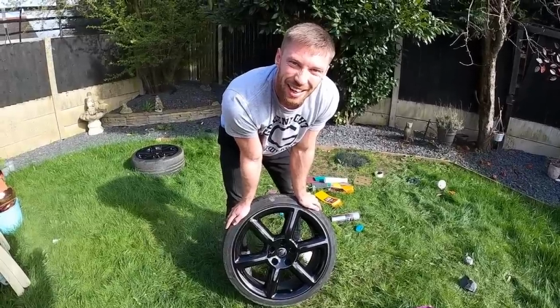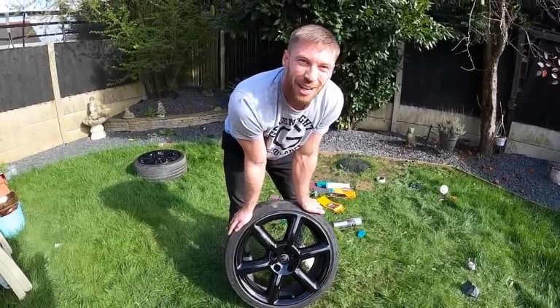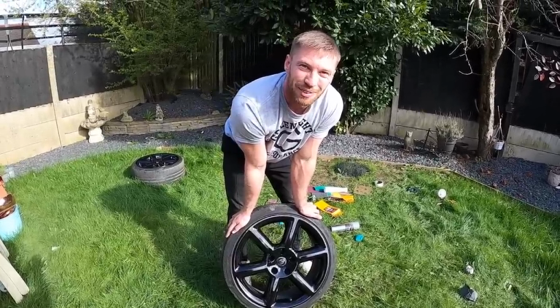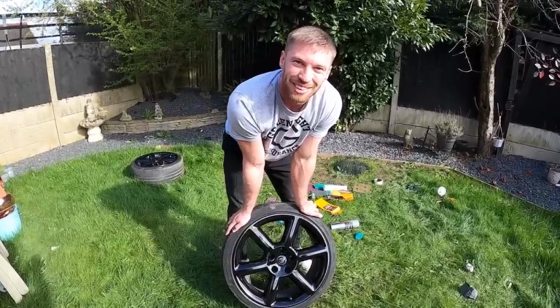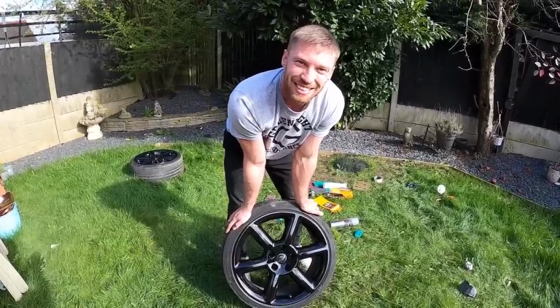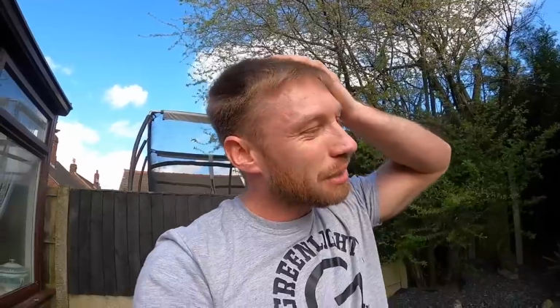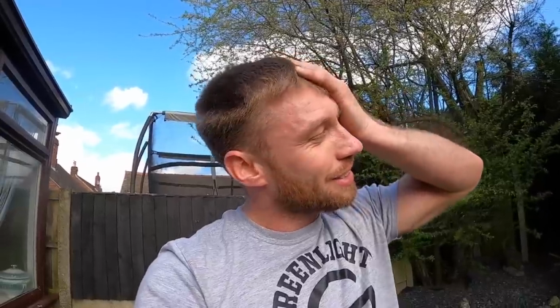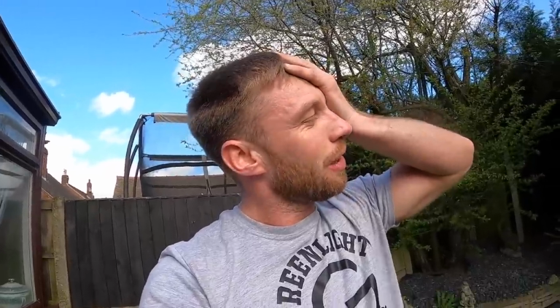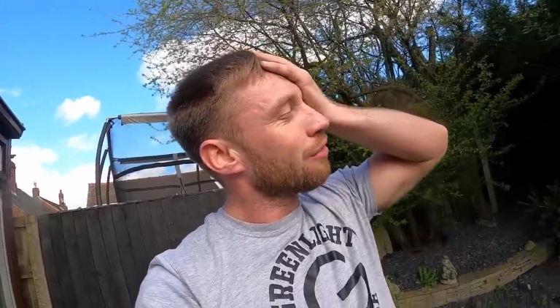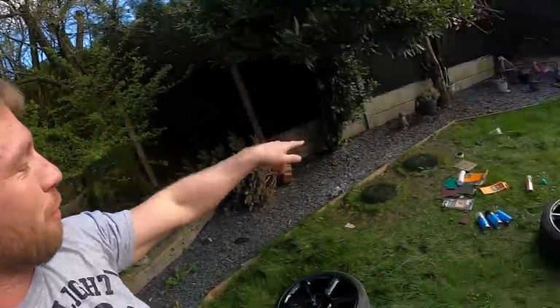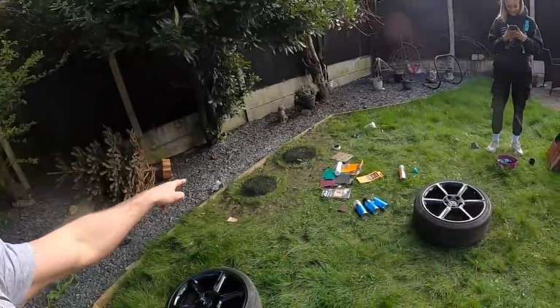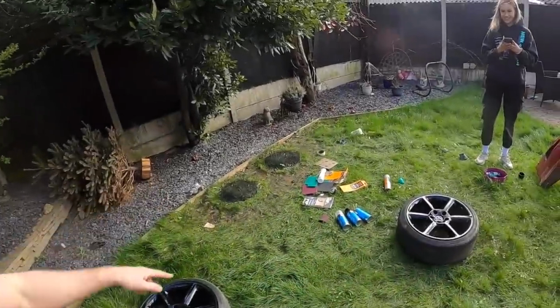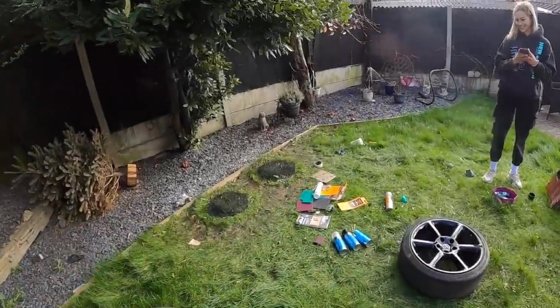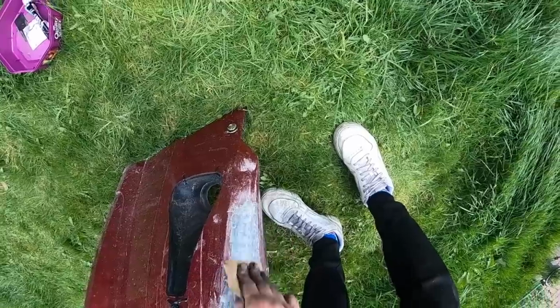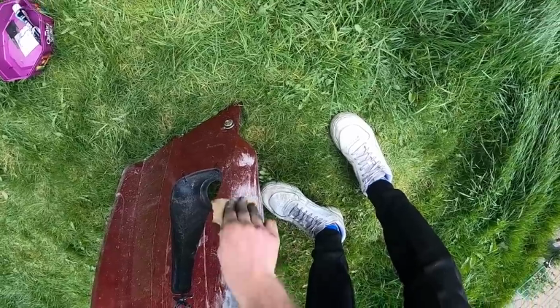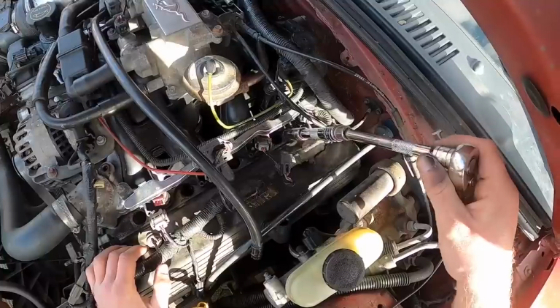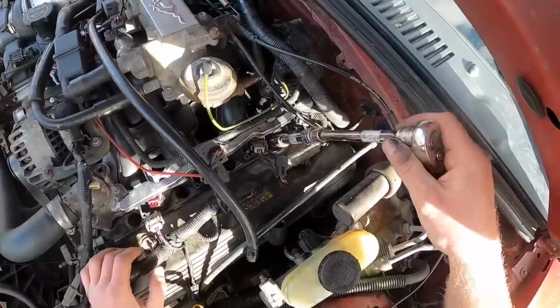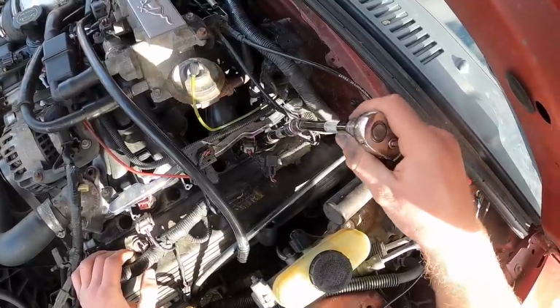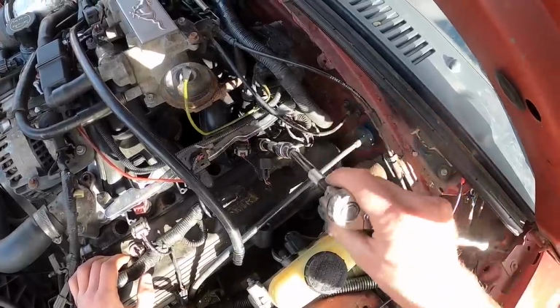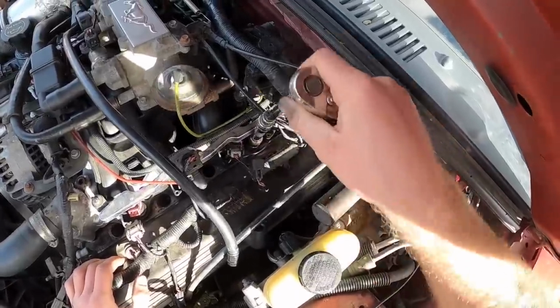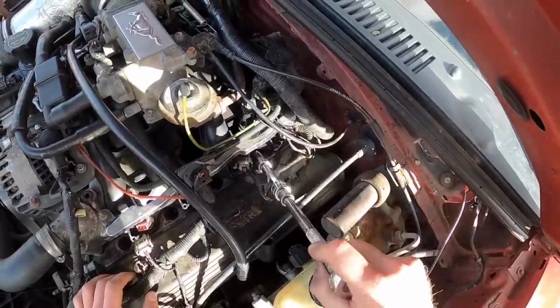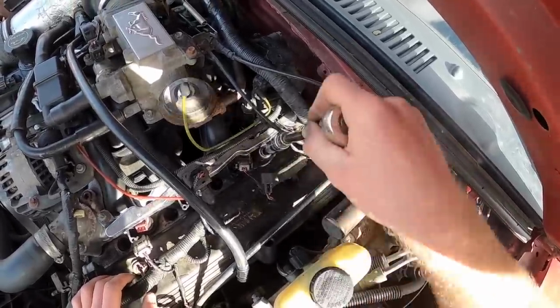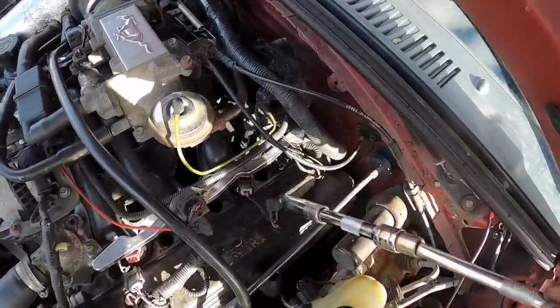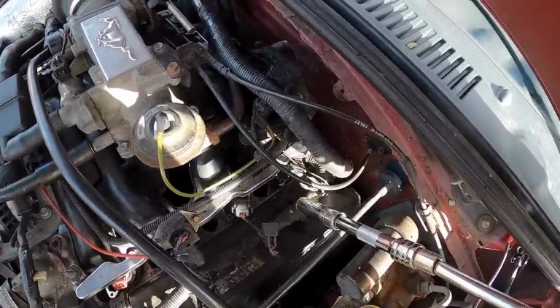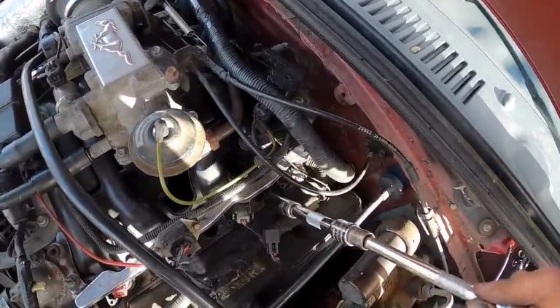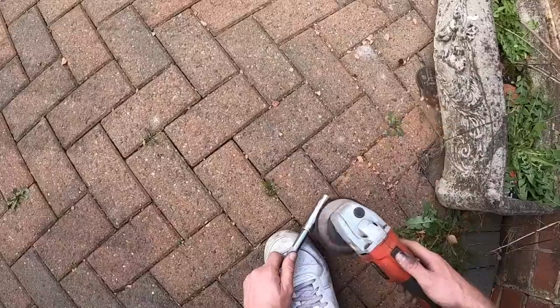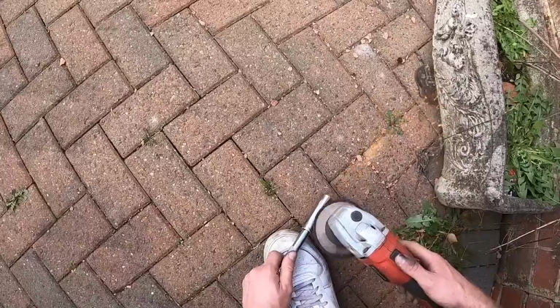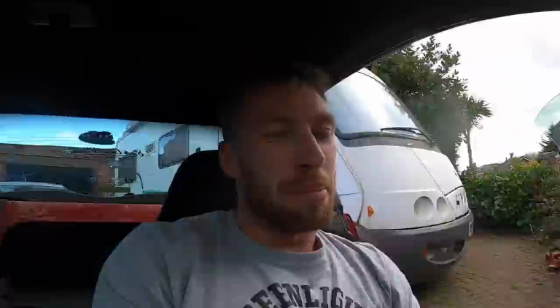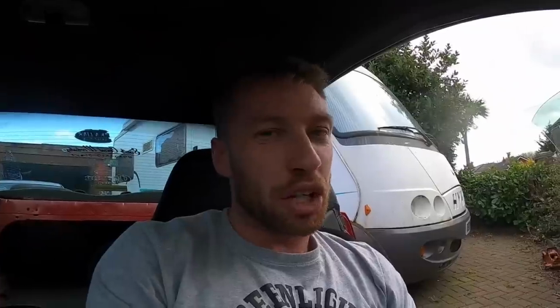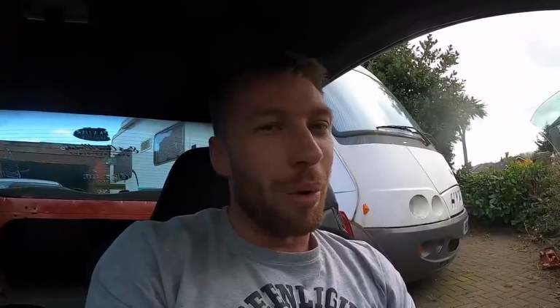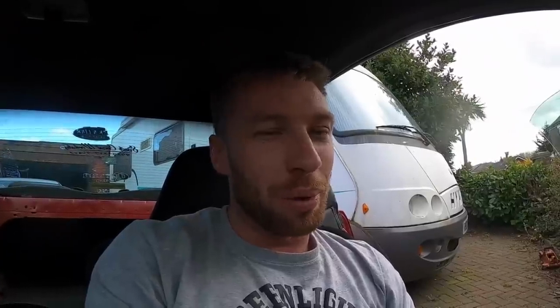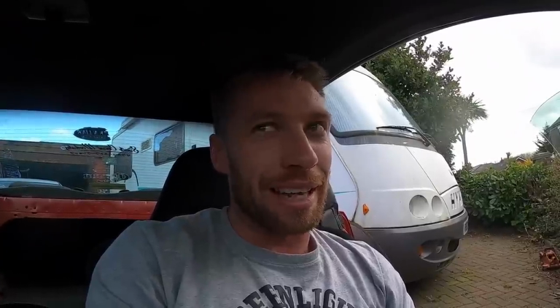I'm not that happy with it to be honest. We spent so long, I've ruined the fucking grass. So hopefully we started up. Shut up. I'm pretty sure it was plugged in.